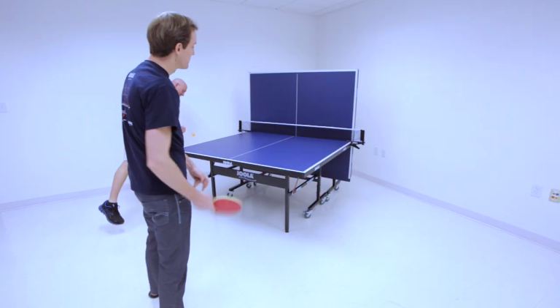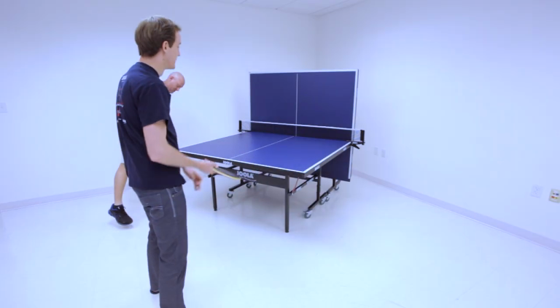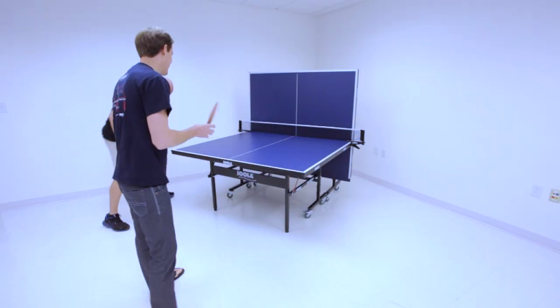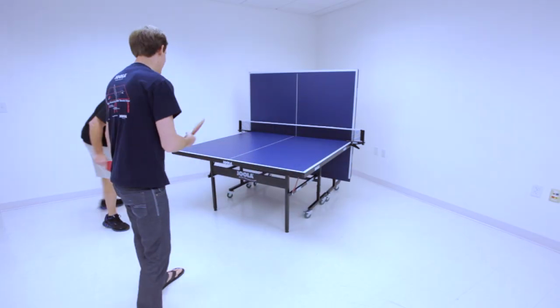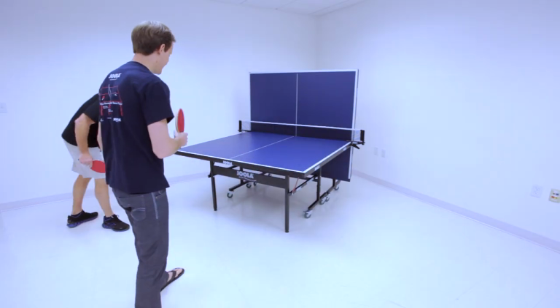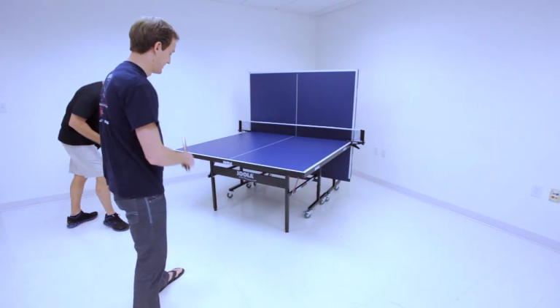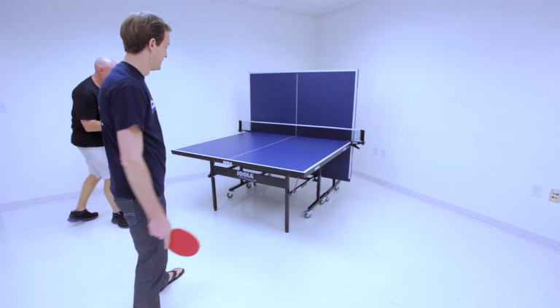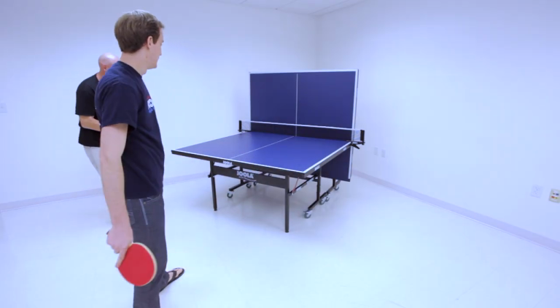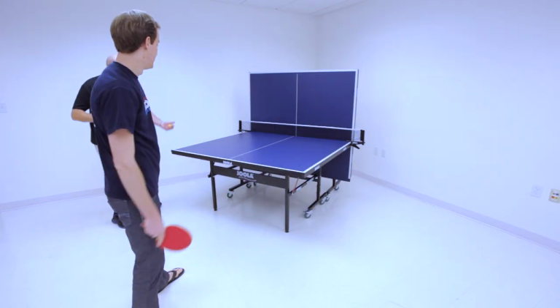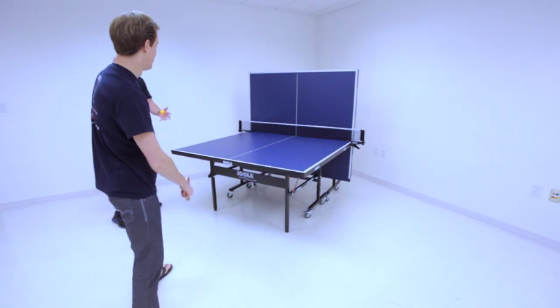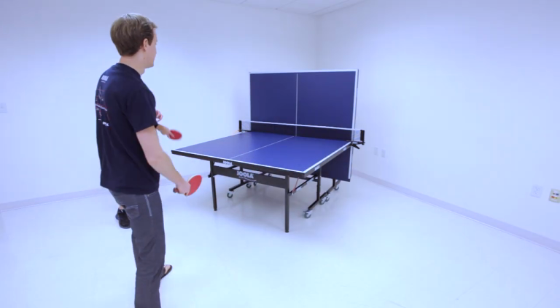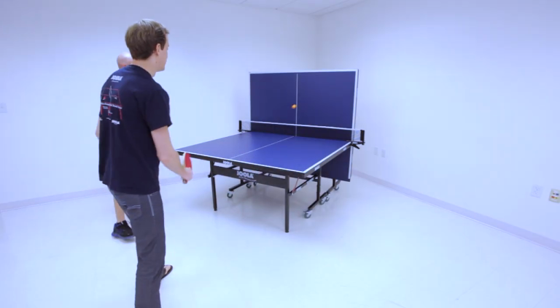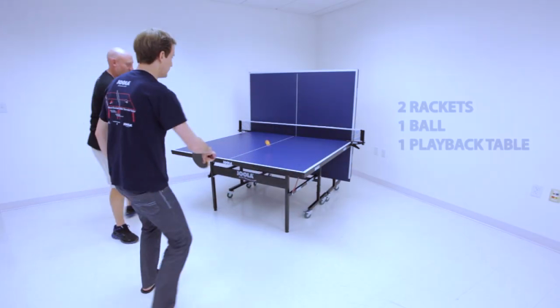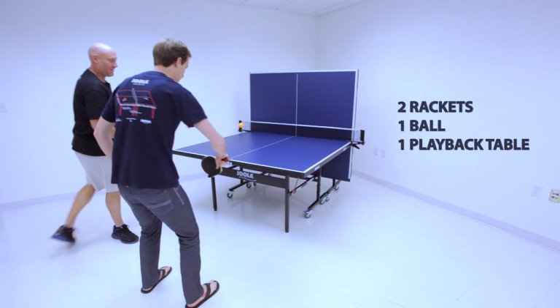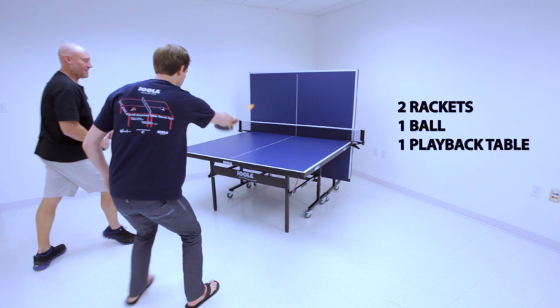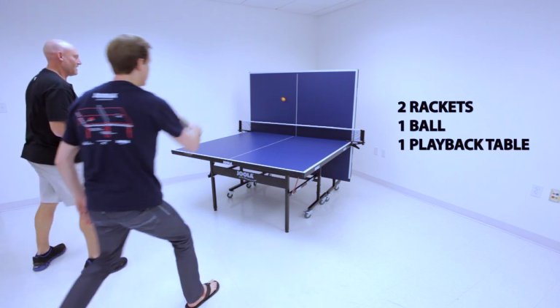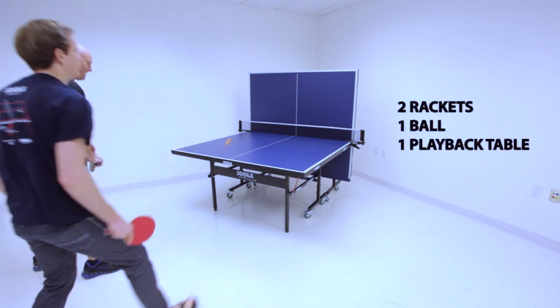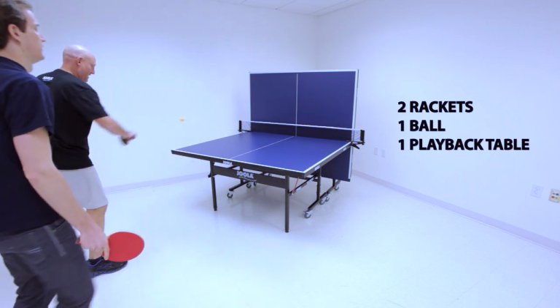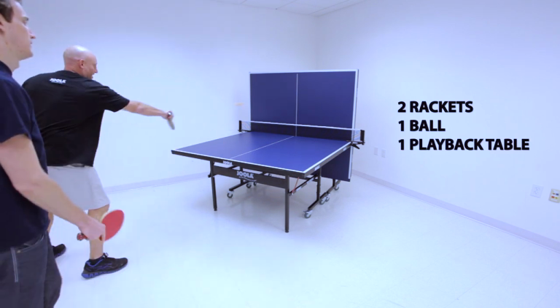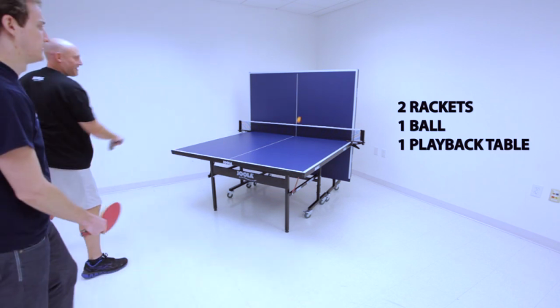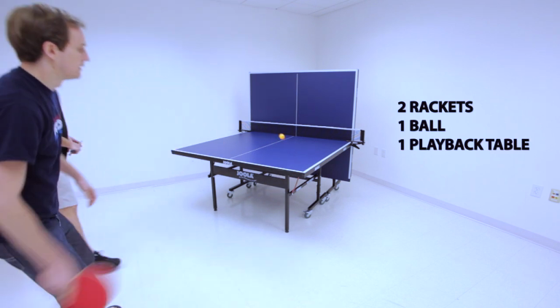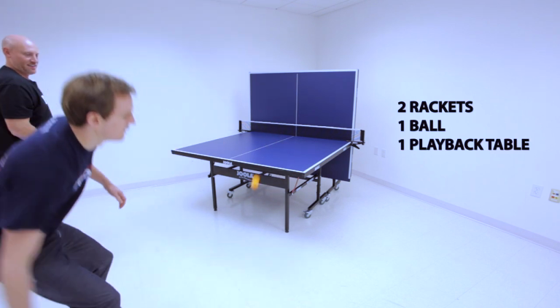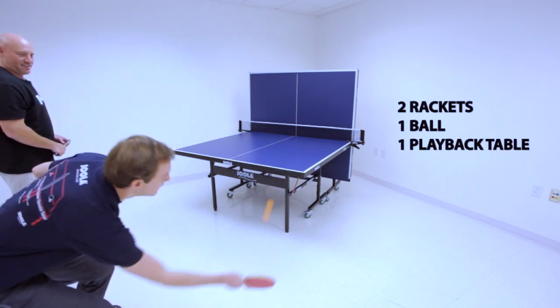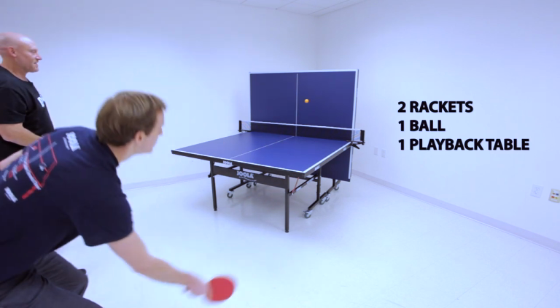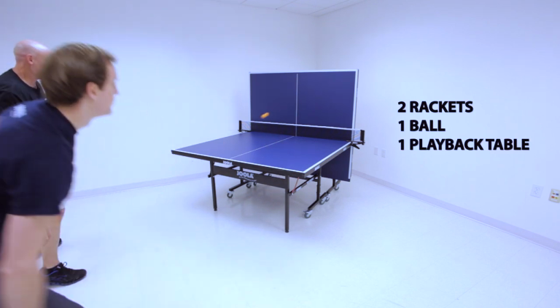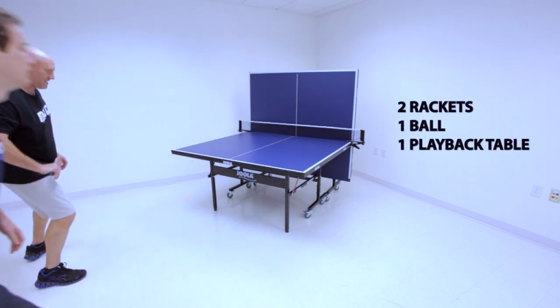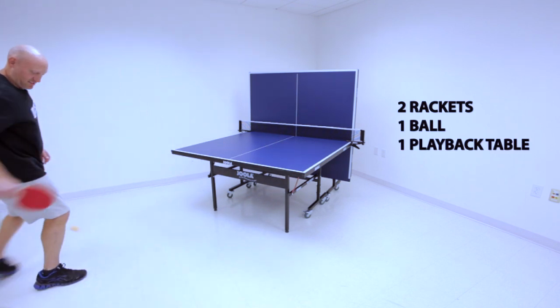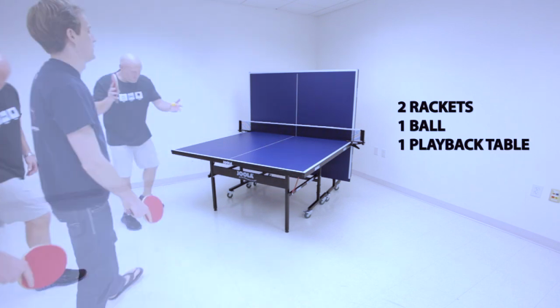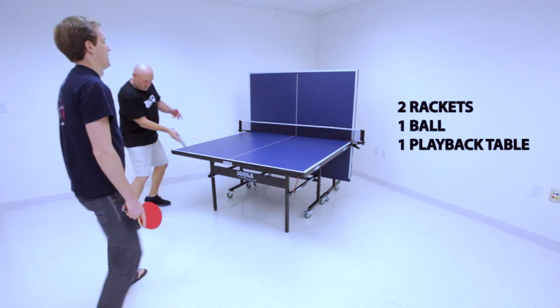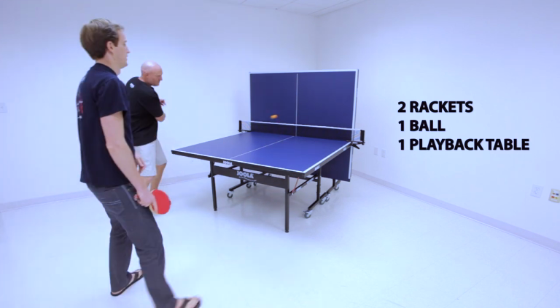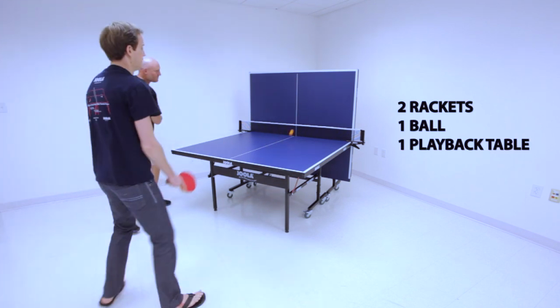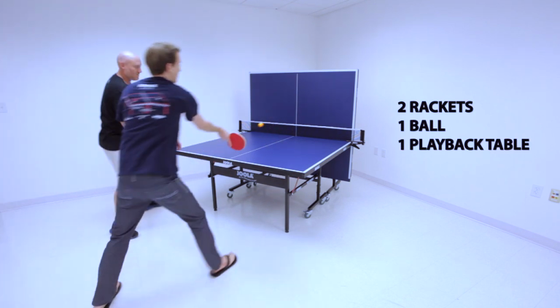A fun game to play using the playback function requires enough pals for two players, at least one ball, and a table tennis table with the playback feature.